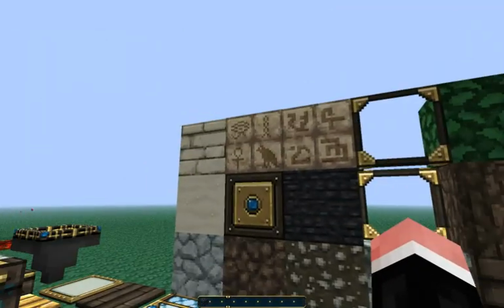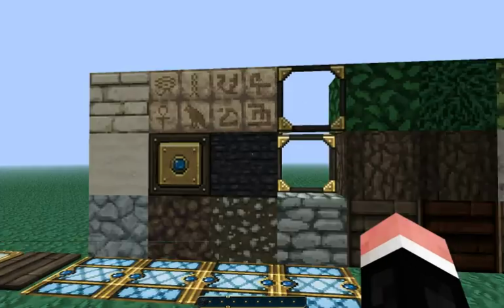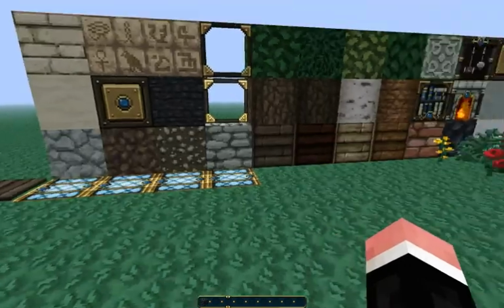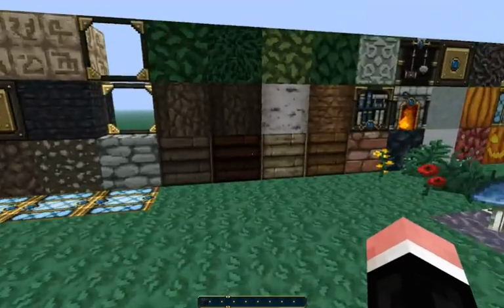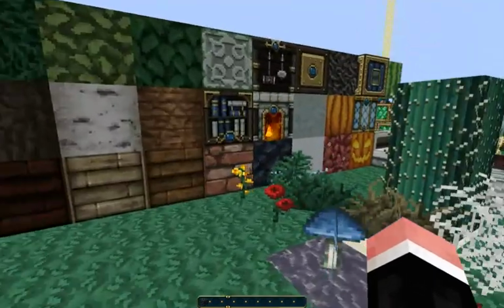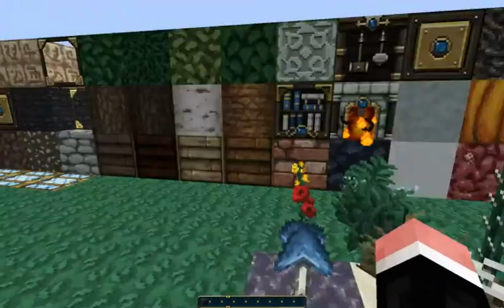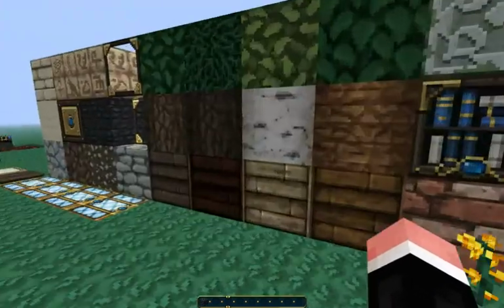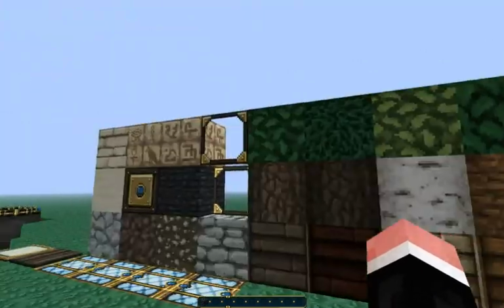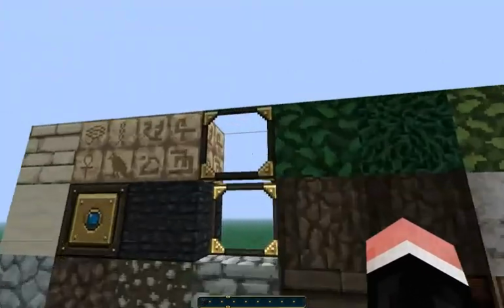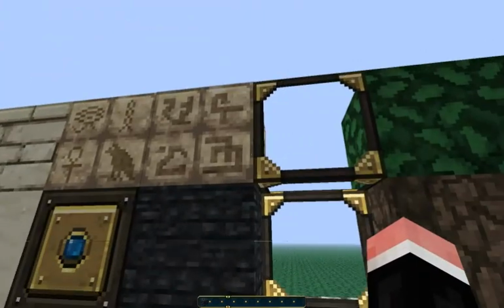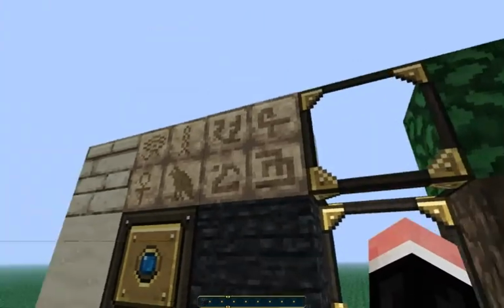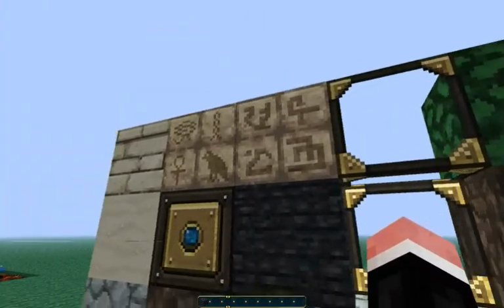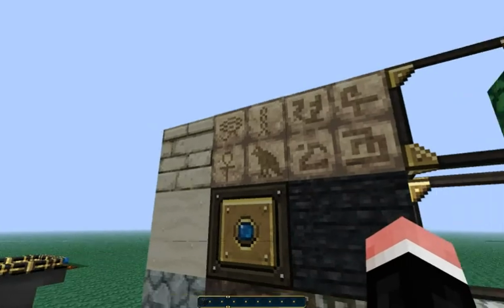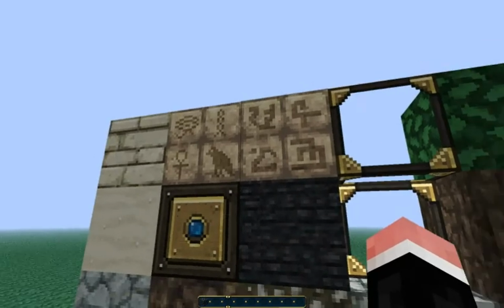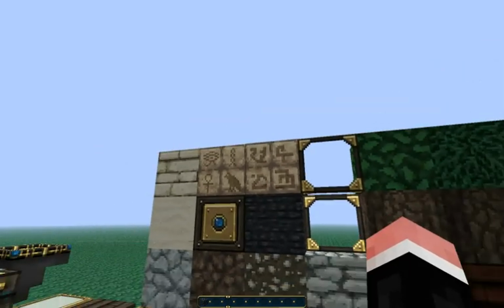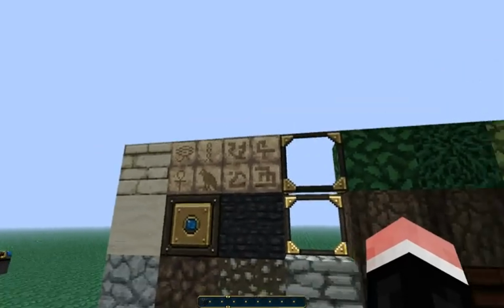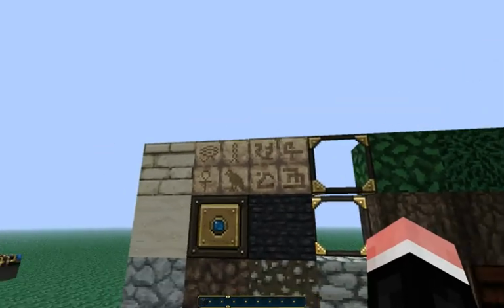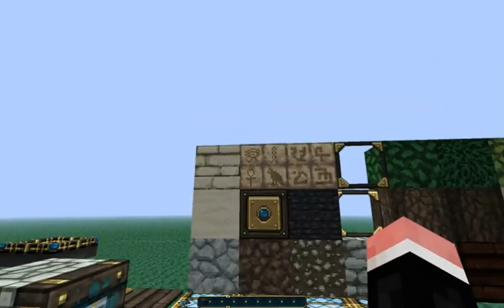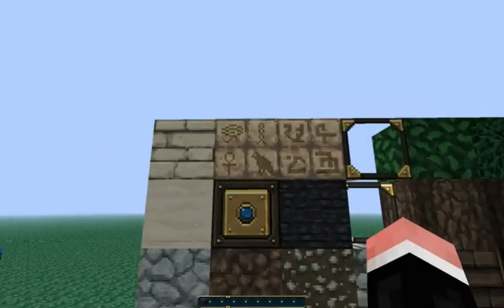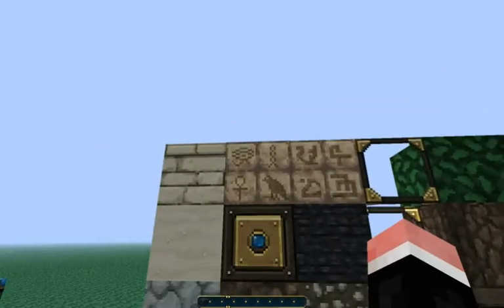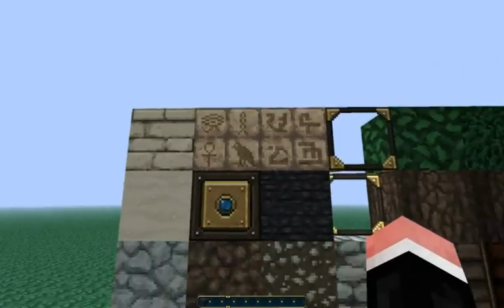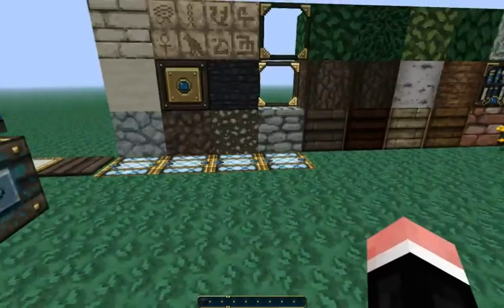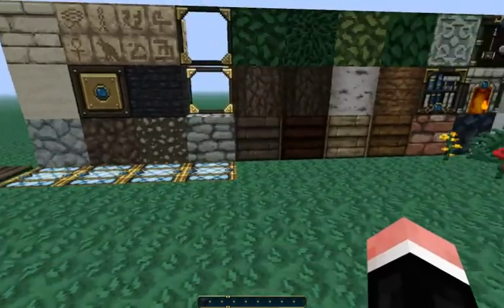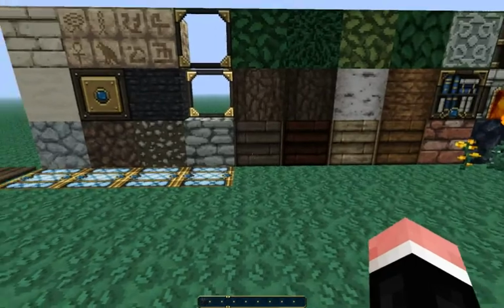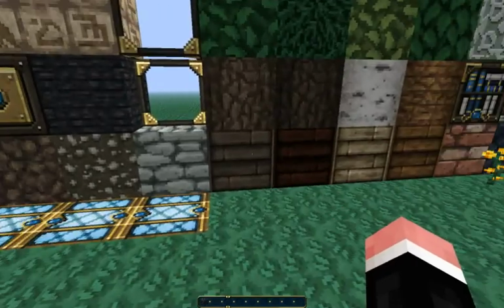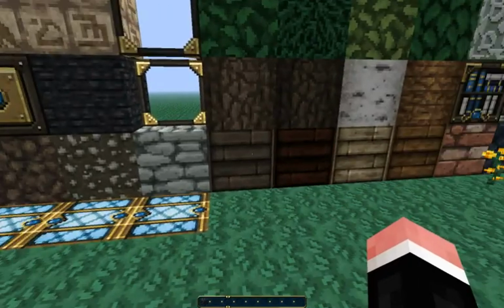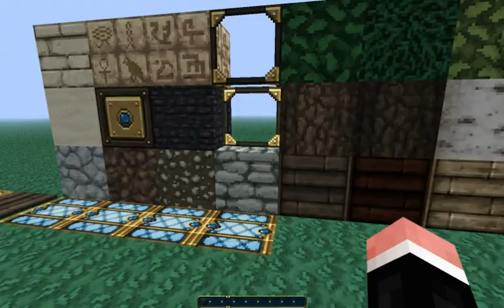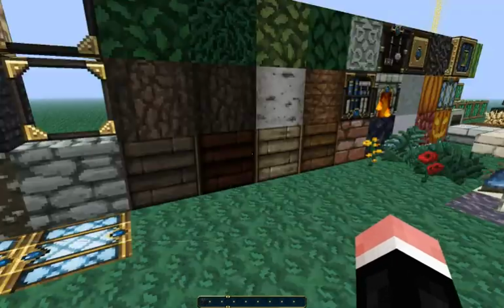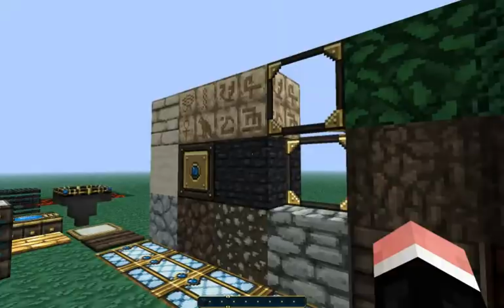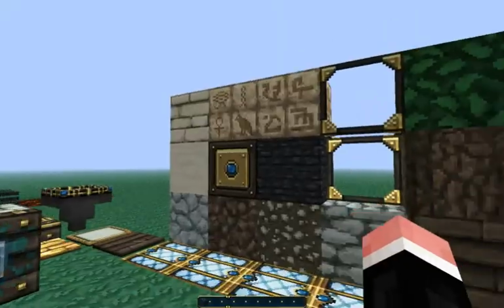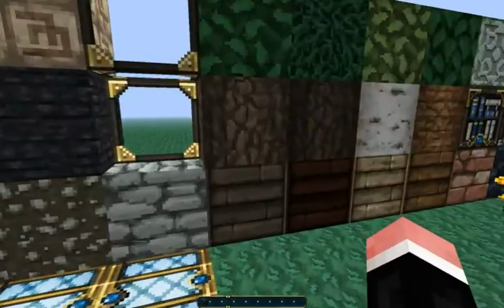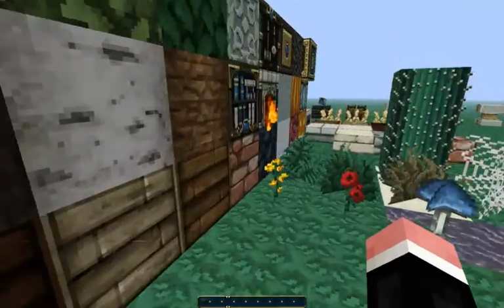And this is the building blocks and such. I really like the smooth sandstone. Sandstone and chiseled sandstone, they look nice, because they kind of look like ancient Egyptian things.